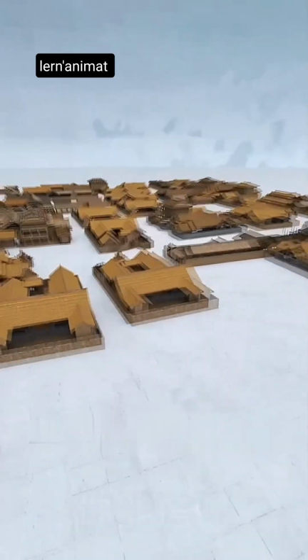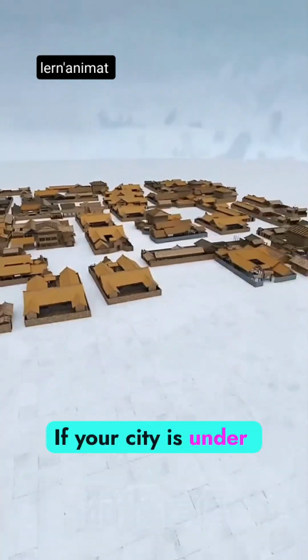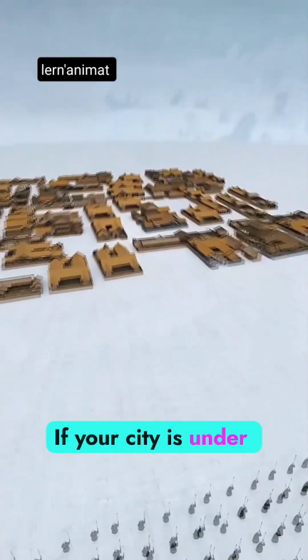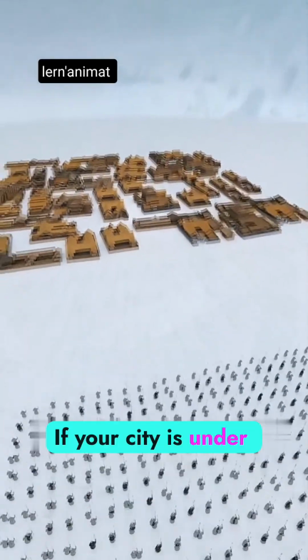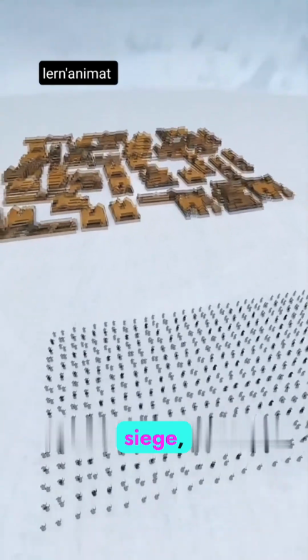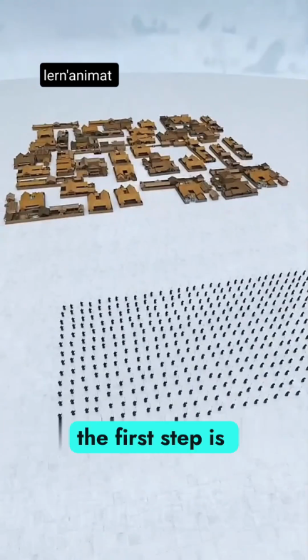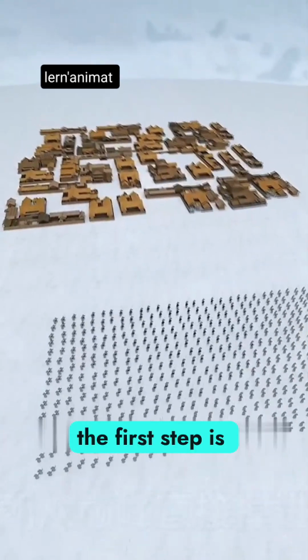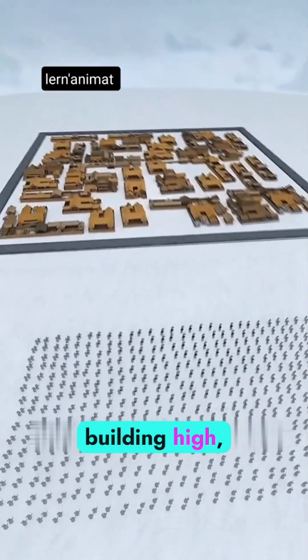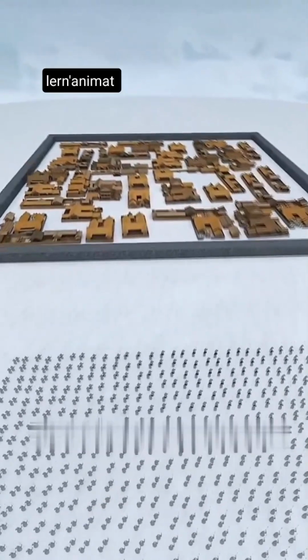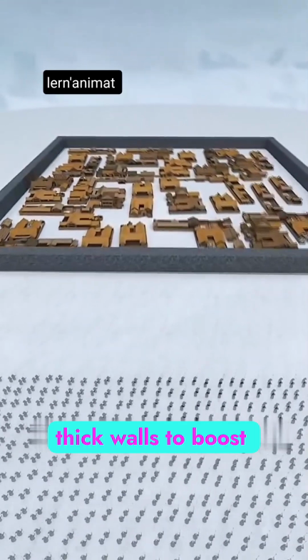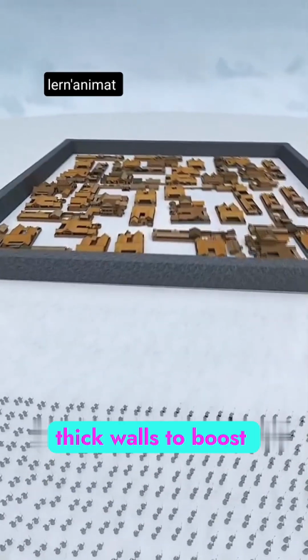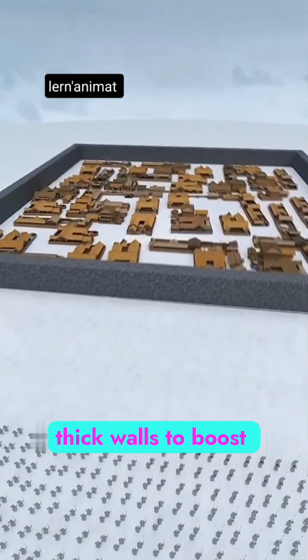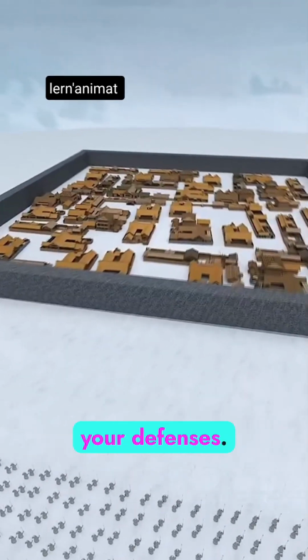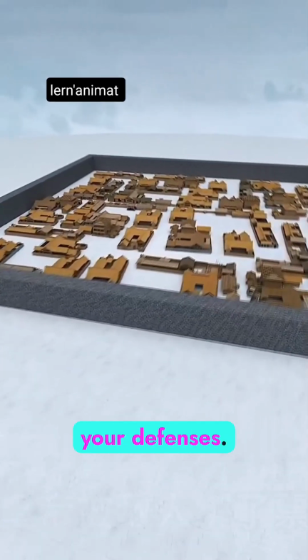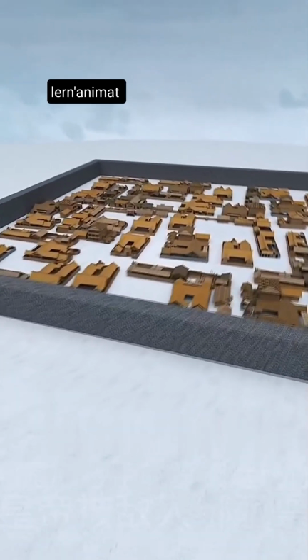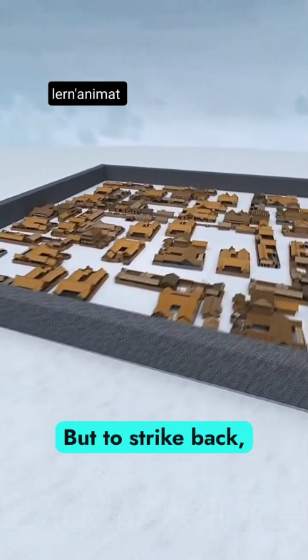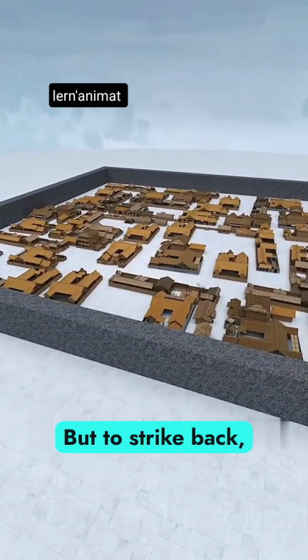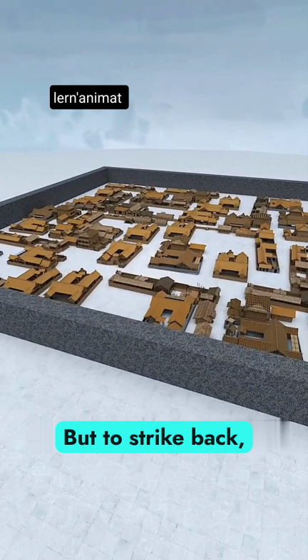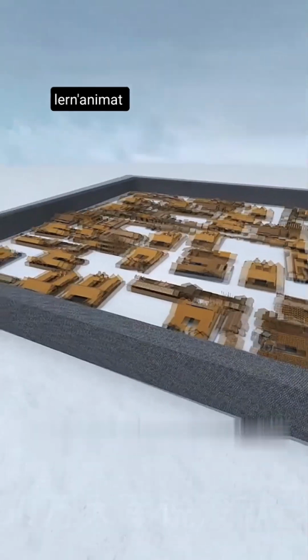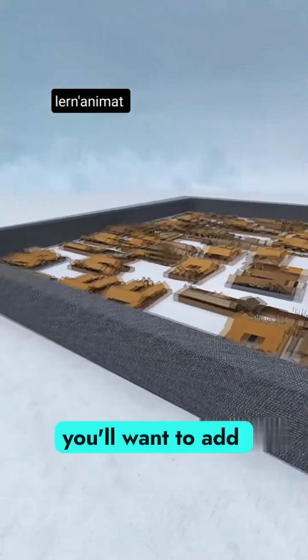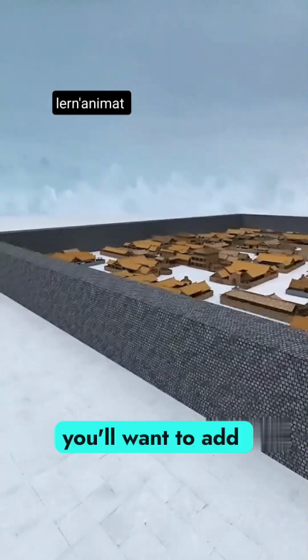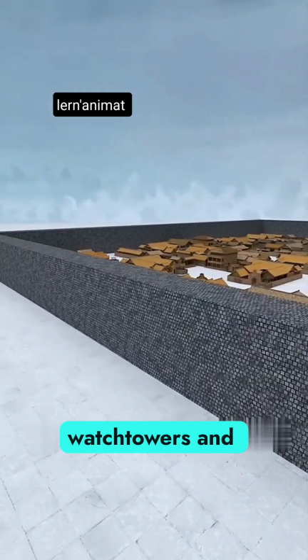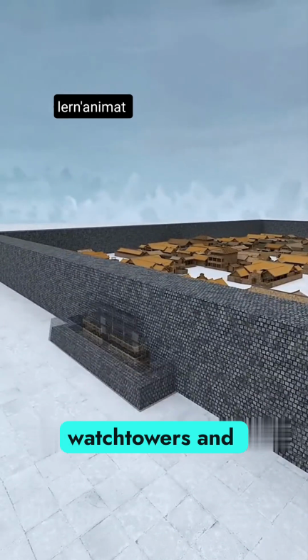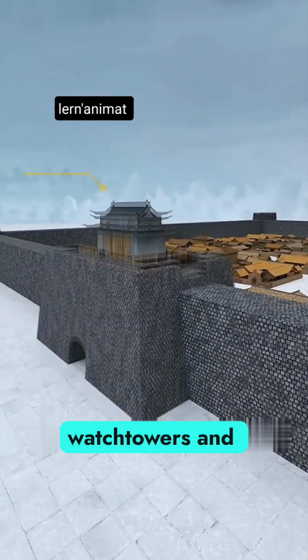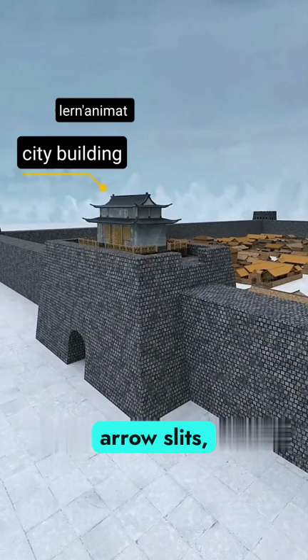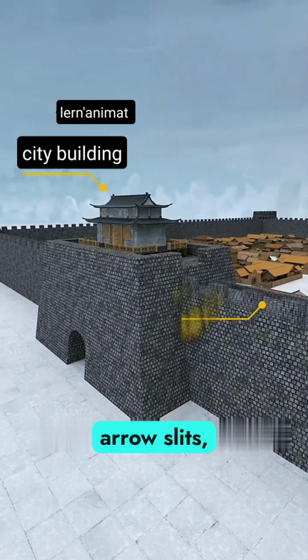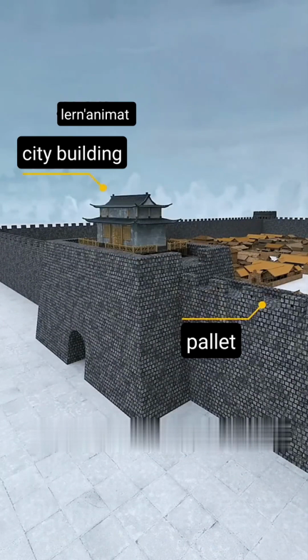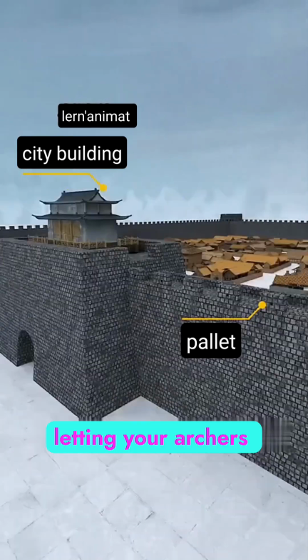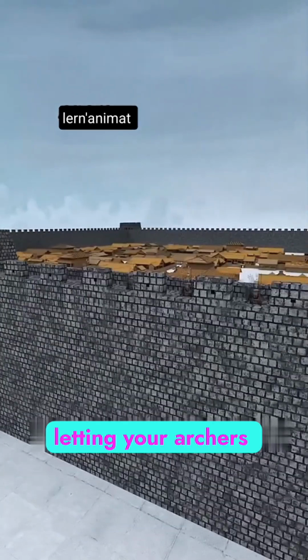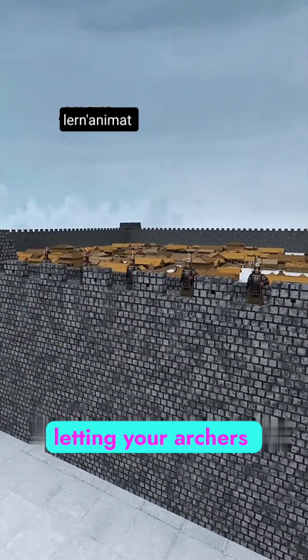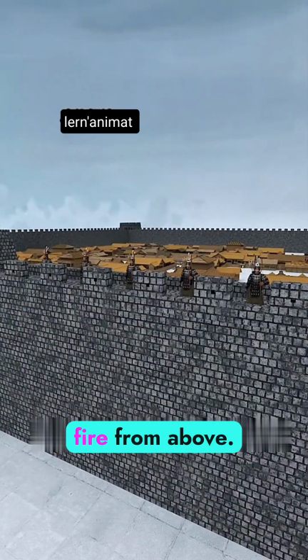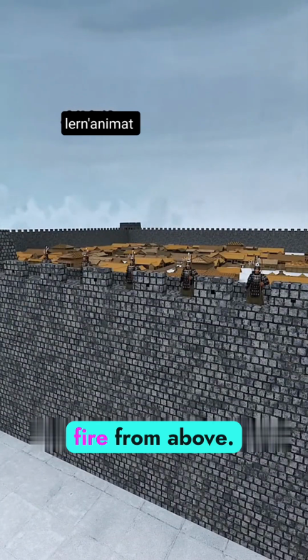If your city is under siege, the first step is building high, thick walls to boost your defenses. But to strike back, you'll want to add watchtowers and arrow slits, letting your archers fire from above.